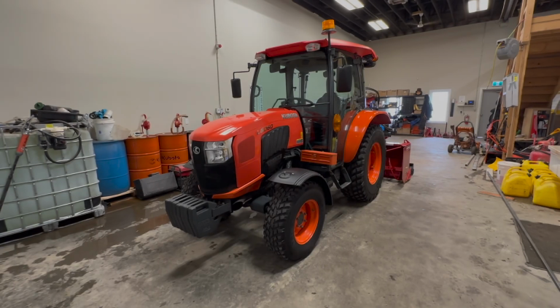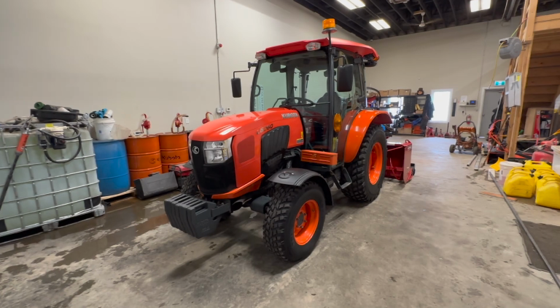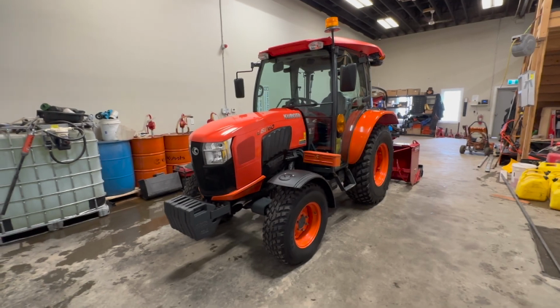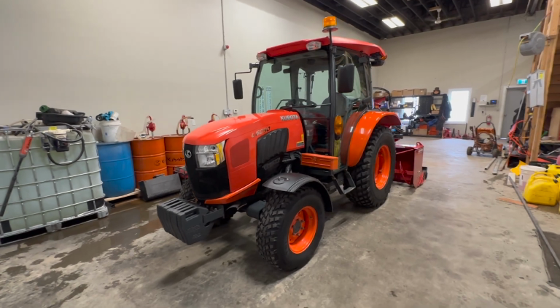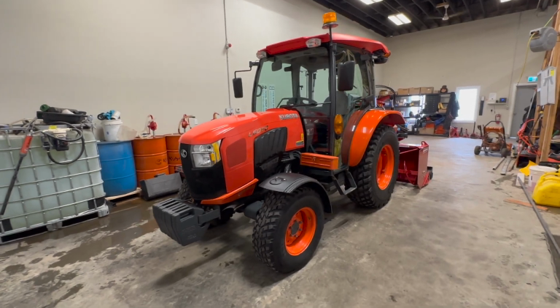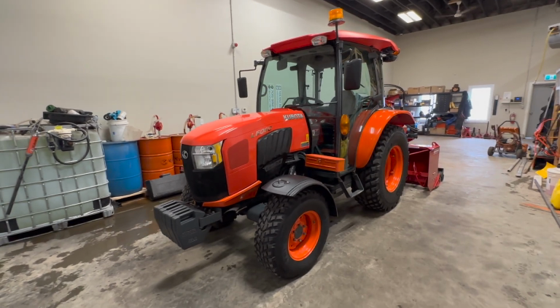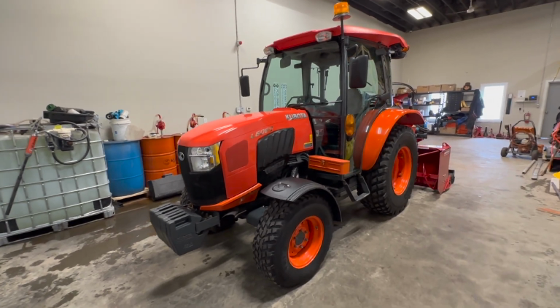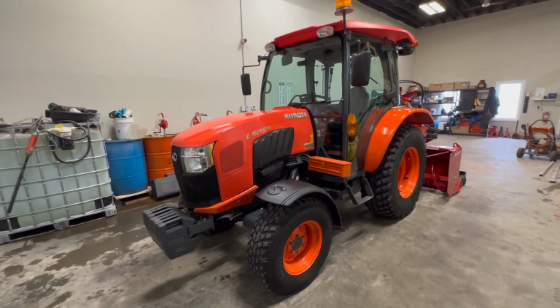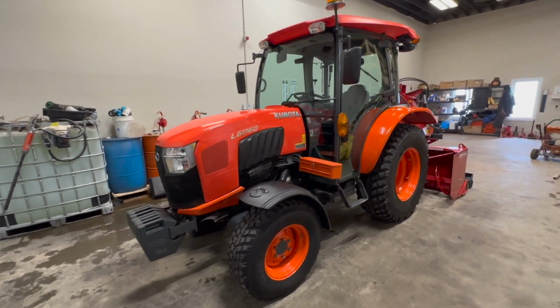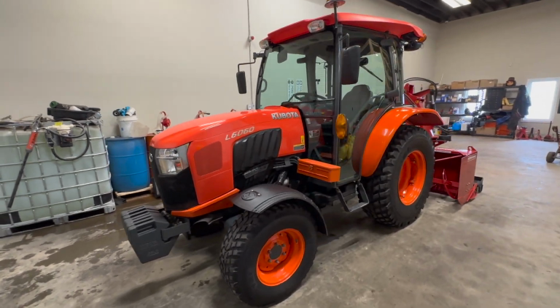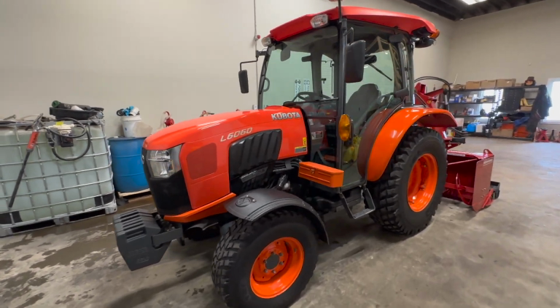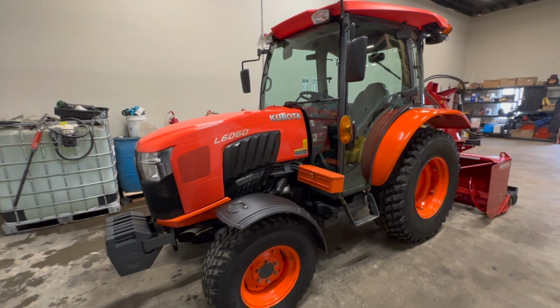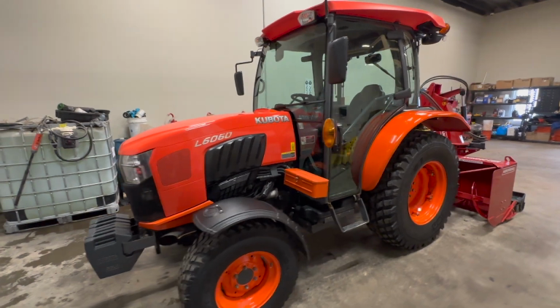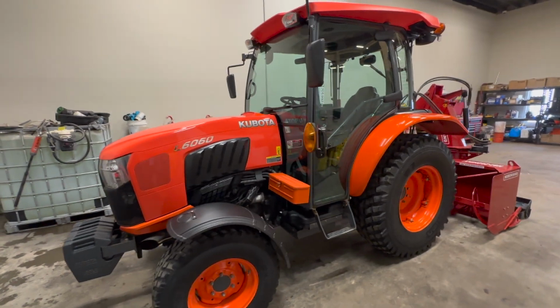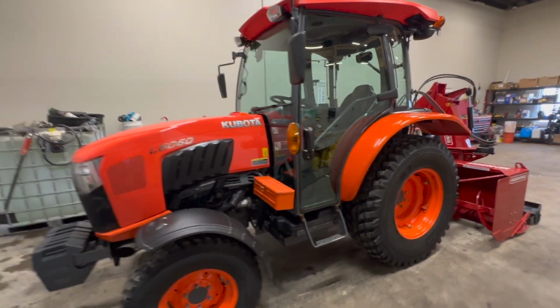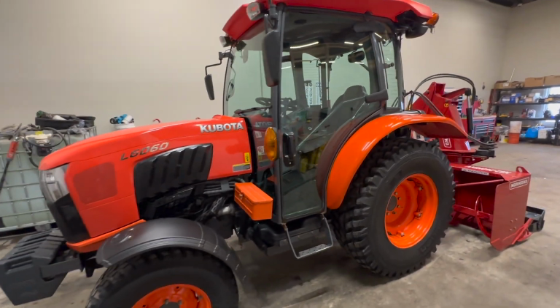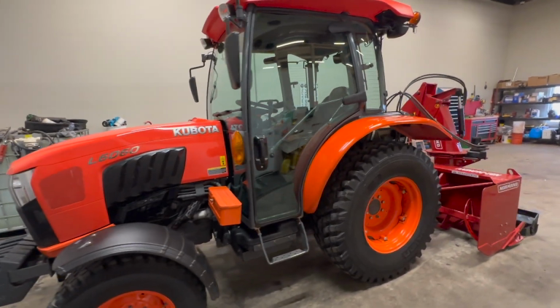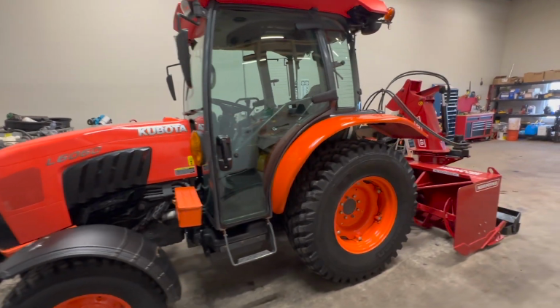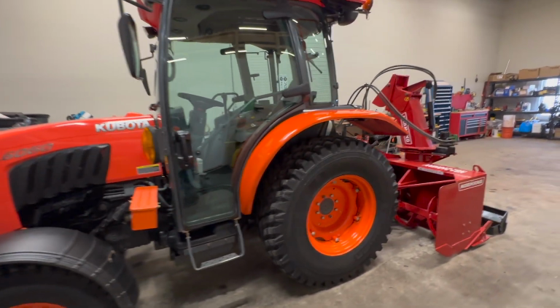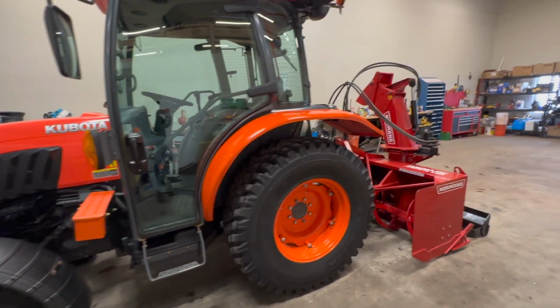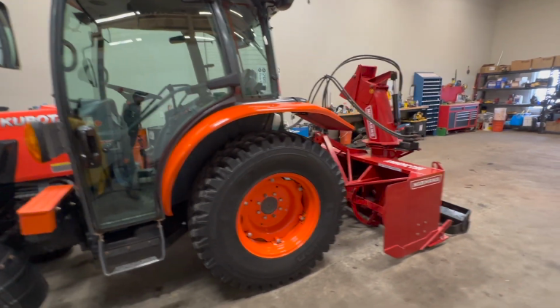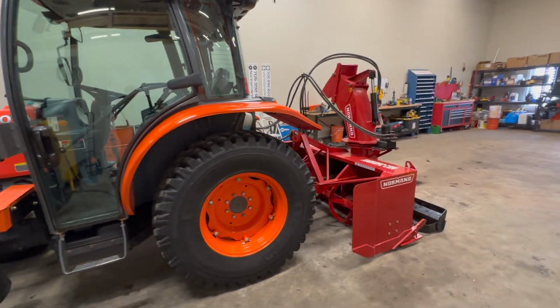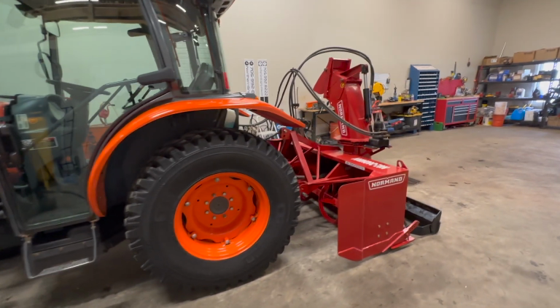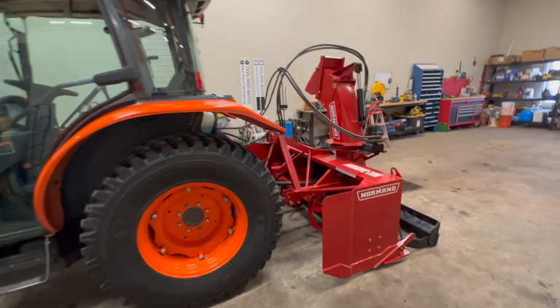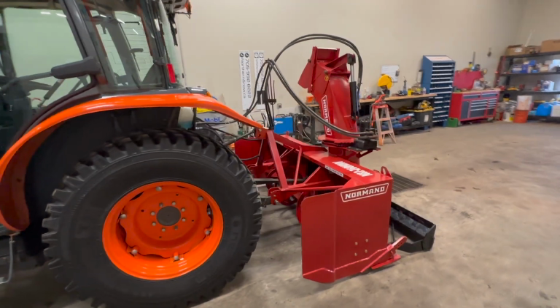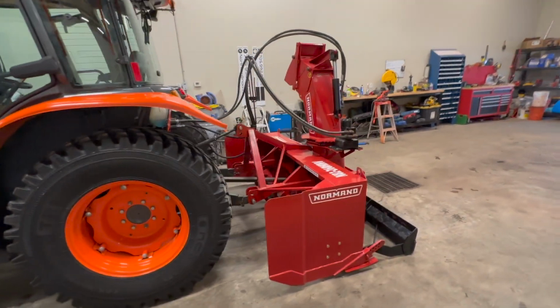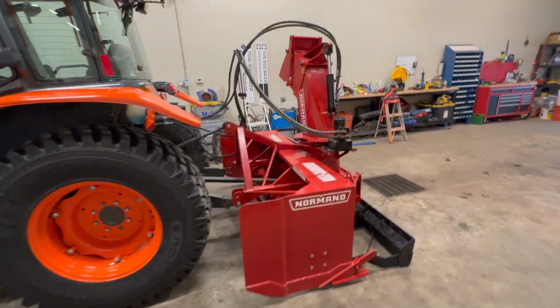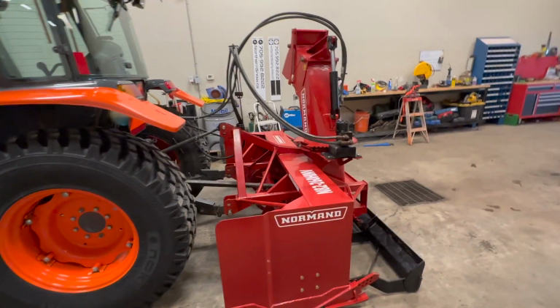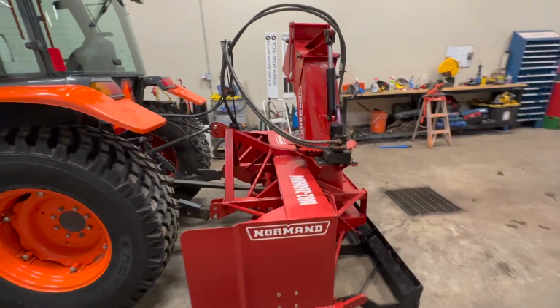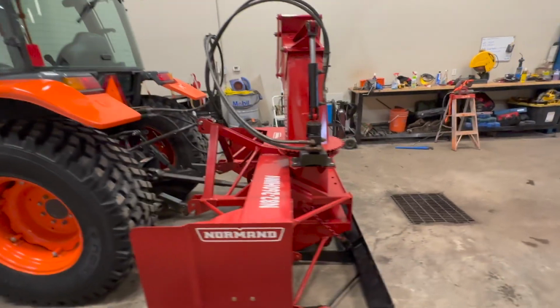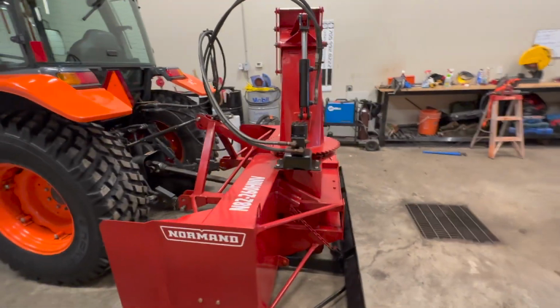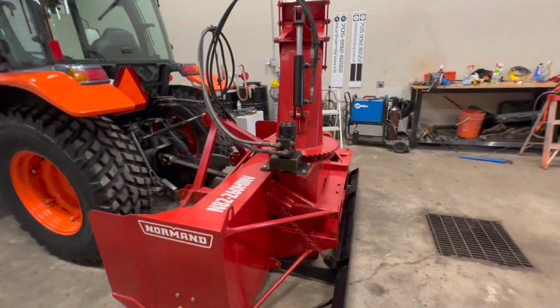Hello everyone. We got one of our tractors going up for sale. It's a 2018 Kubota L6060 with a Norman traditional inverted blower on the rear.